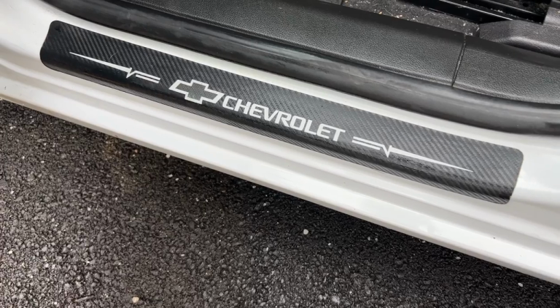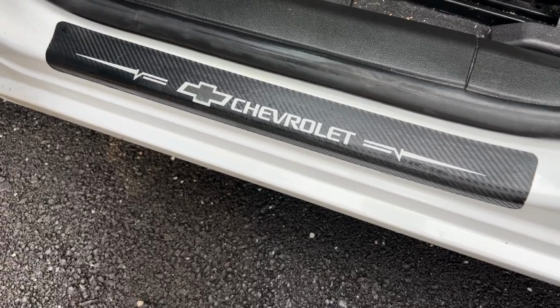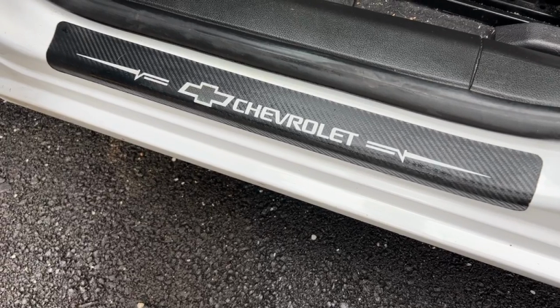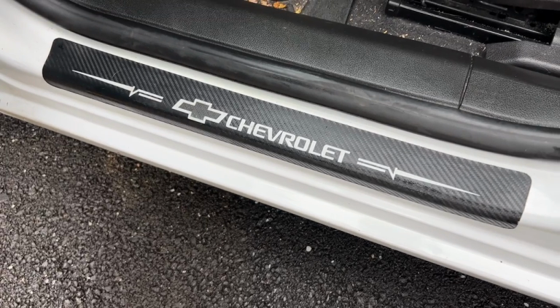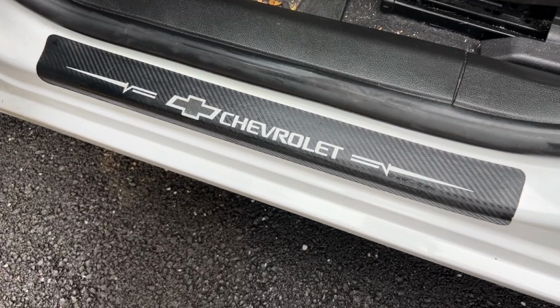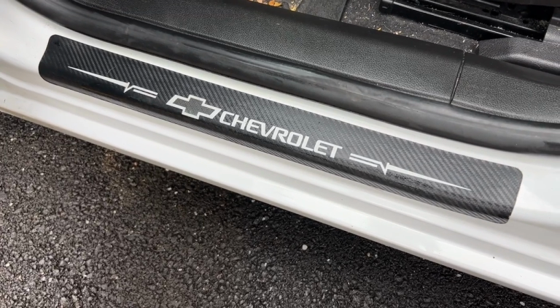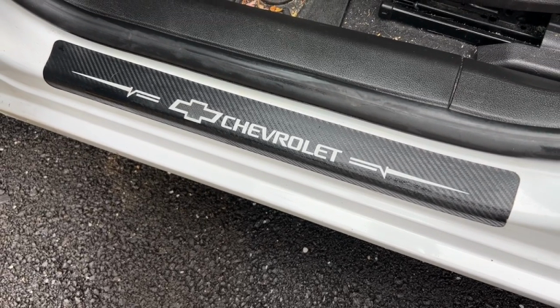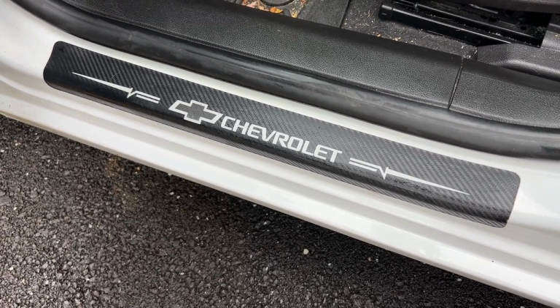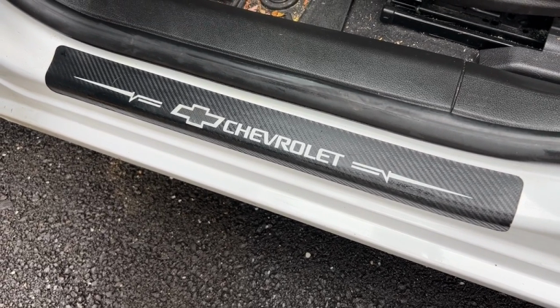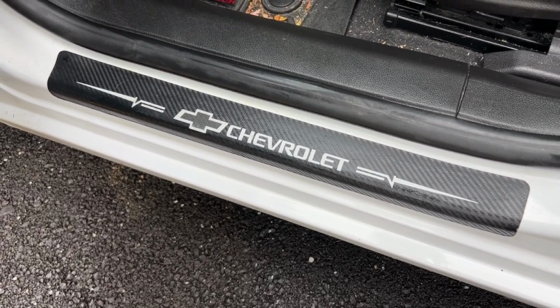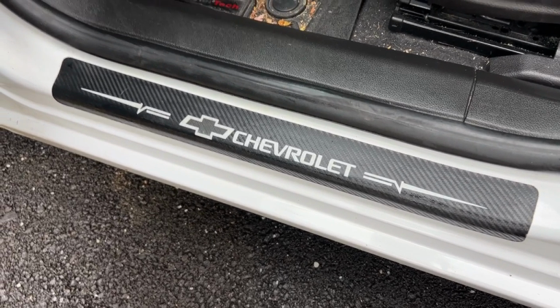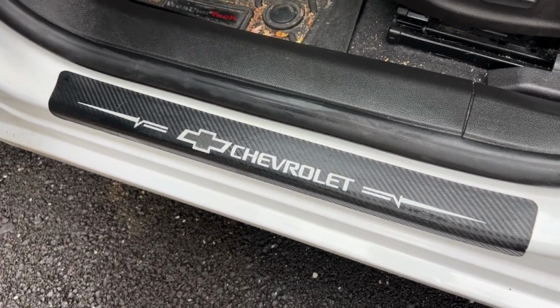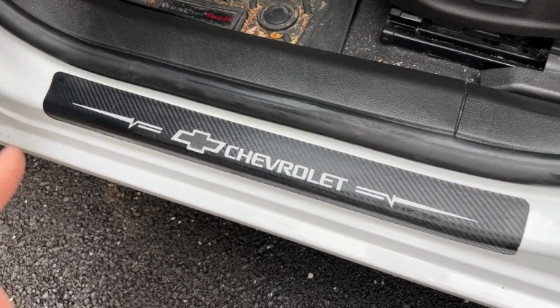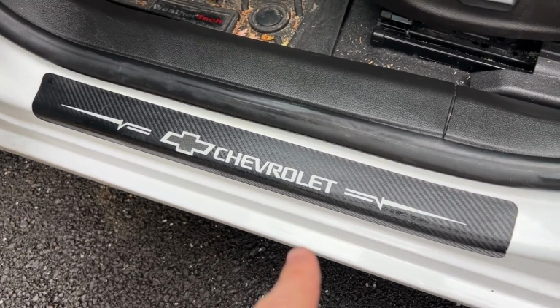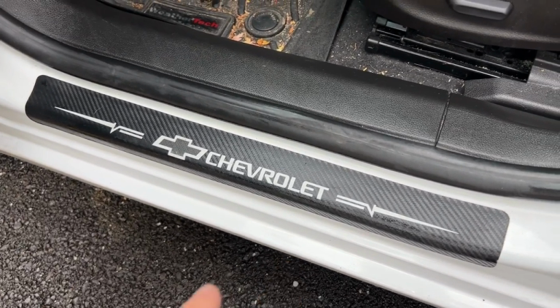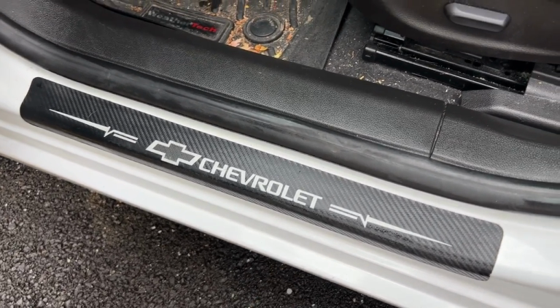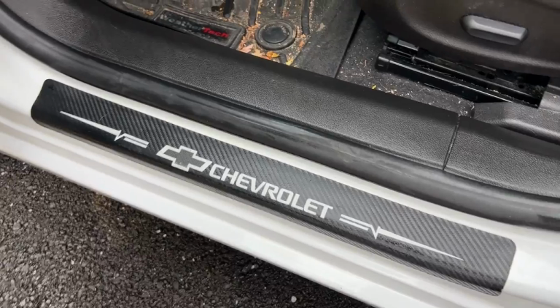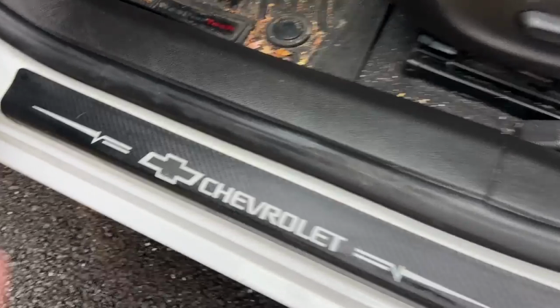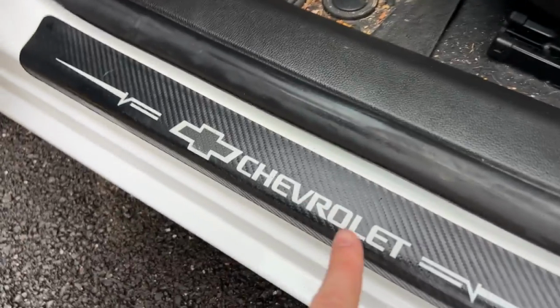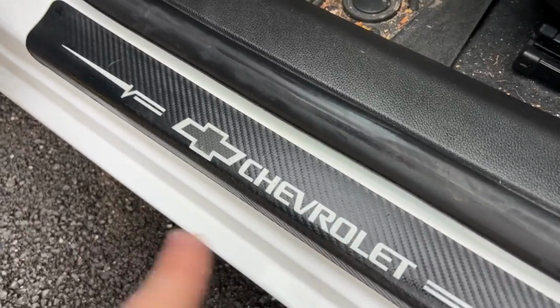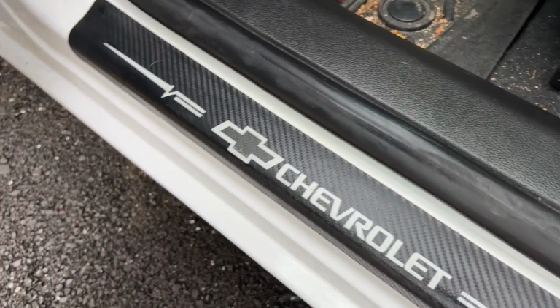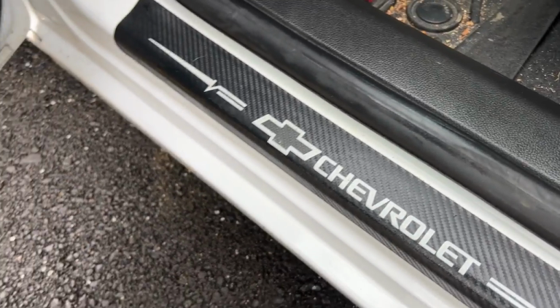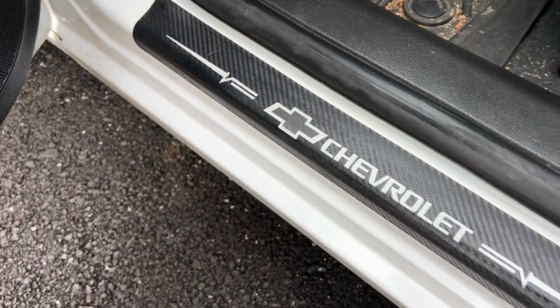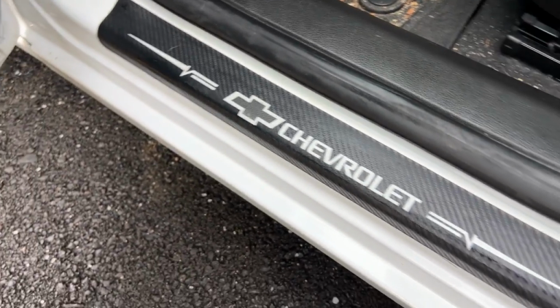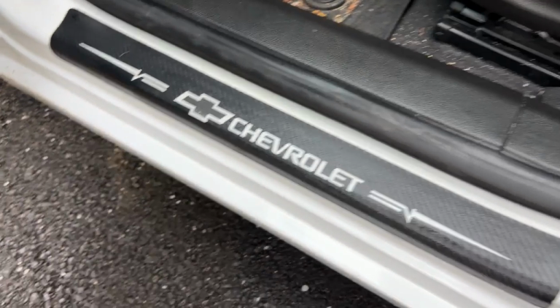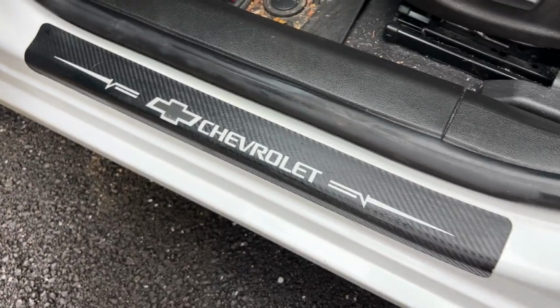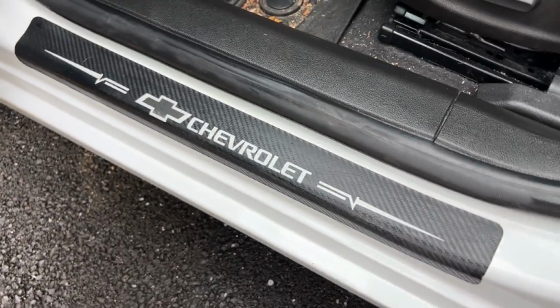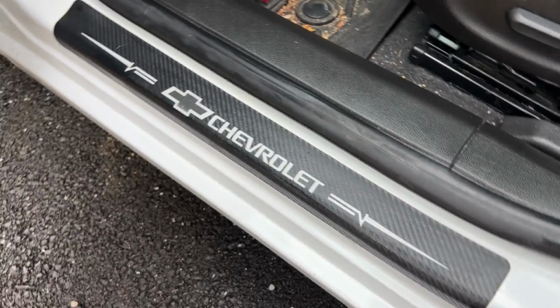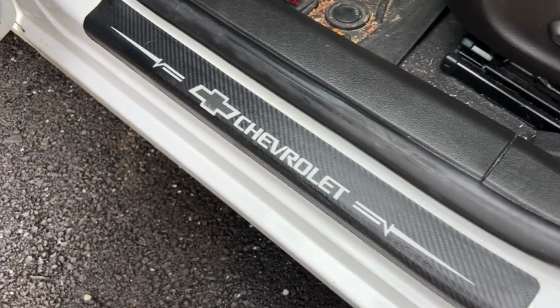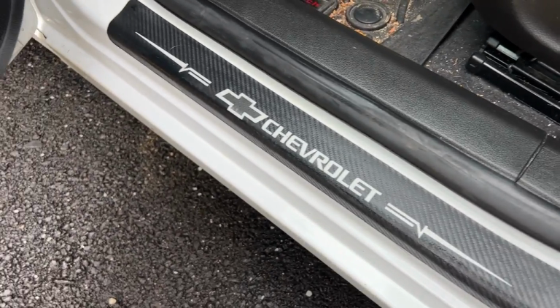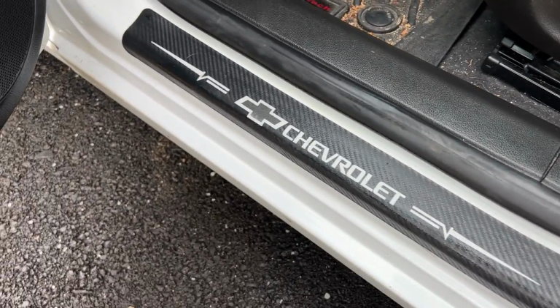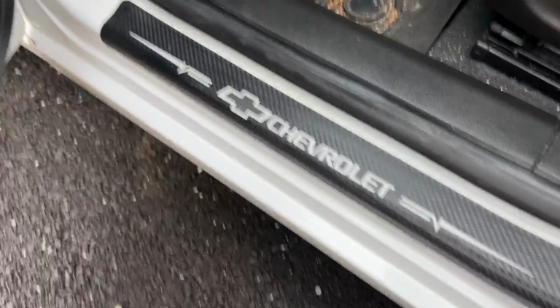Jack here, and I've got with me the MaxDuel 4-Piece Door Sill Protector. This is the white color, and it's currently installed in my 2016 Chevrolet Cruze.